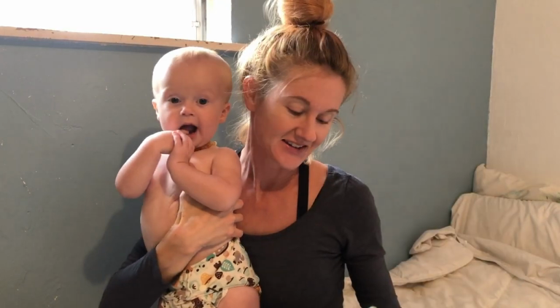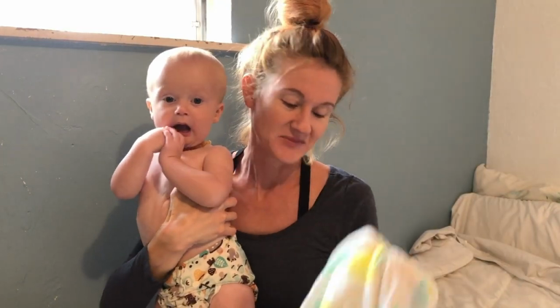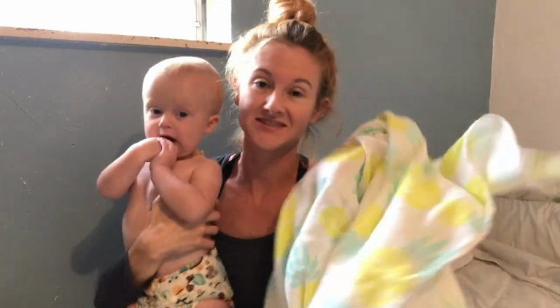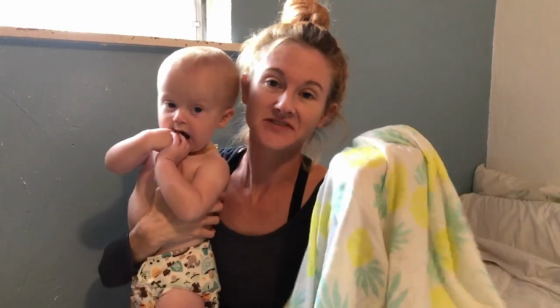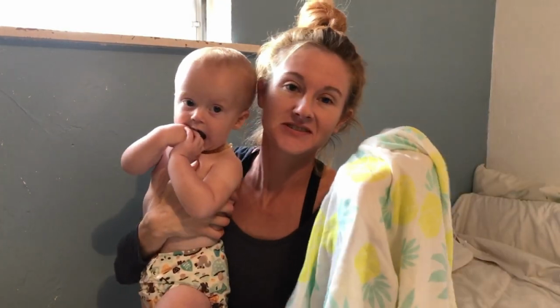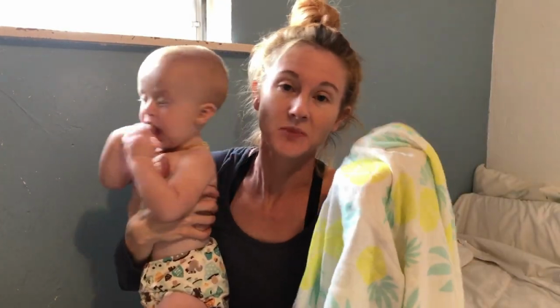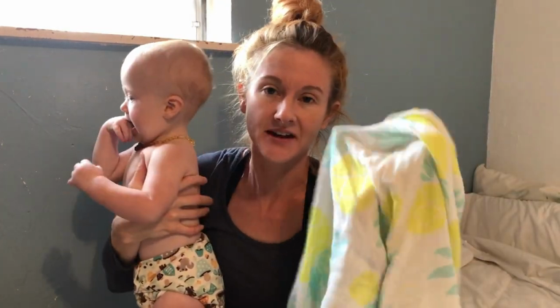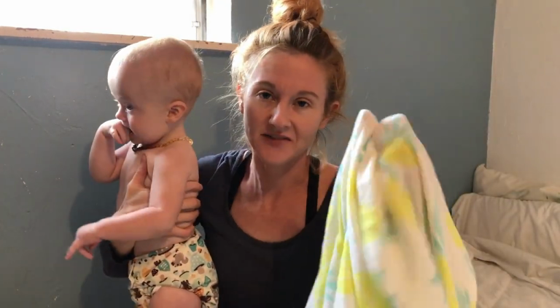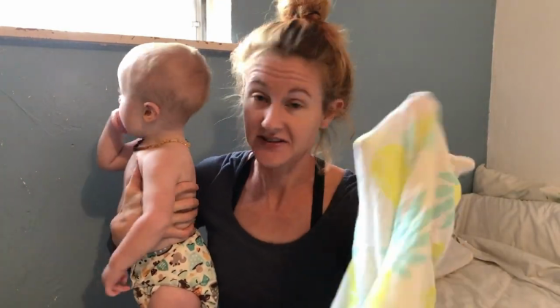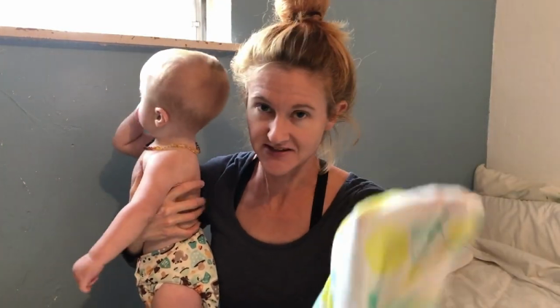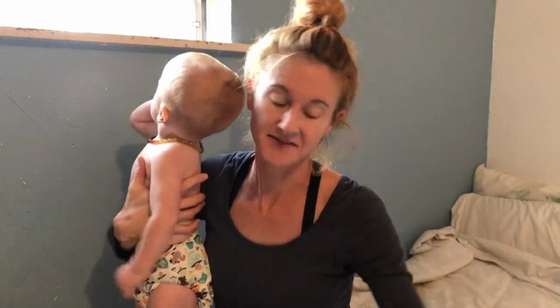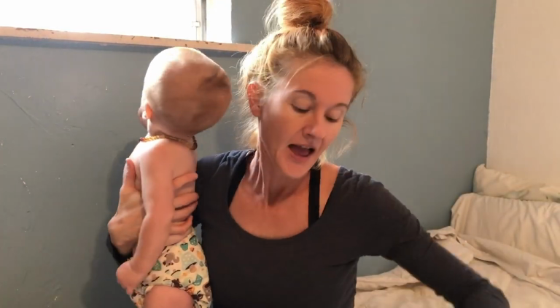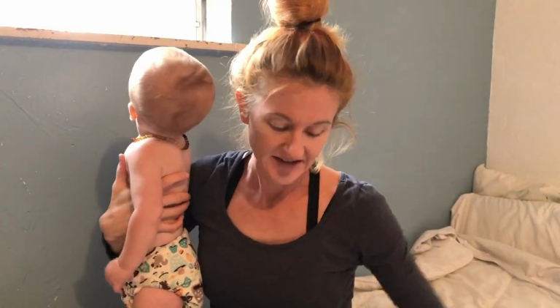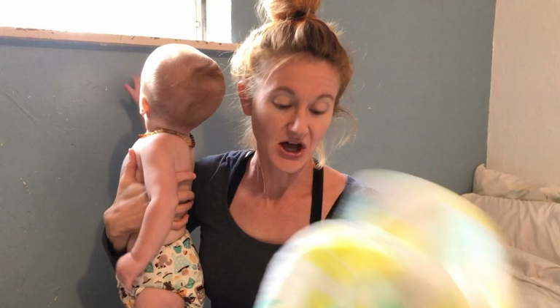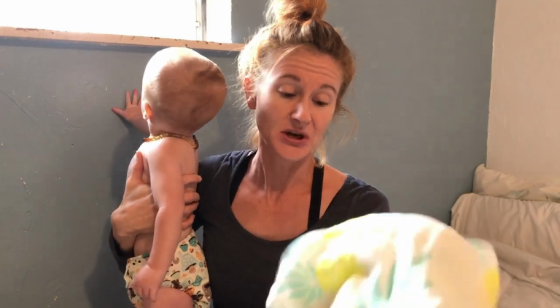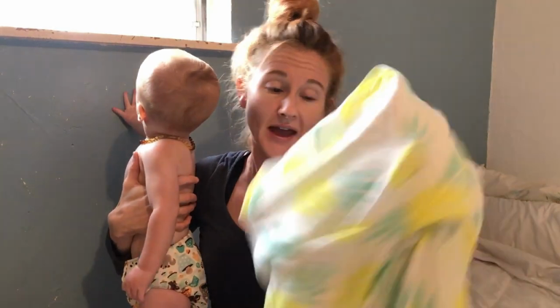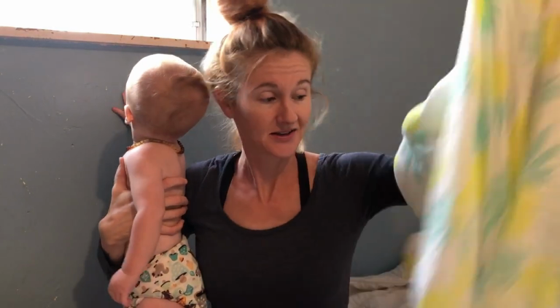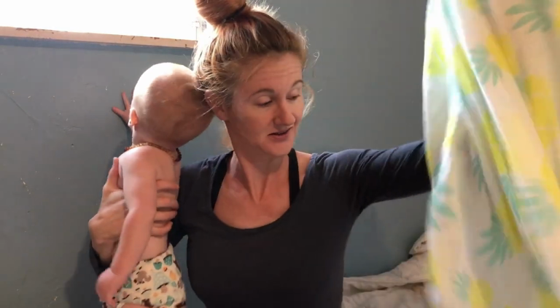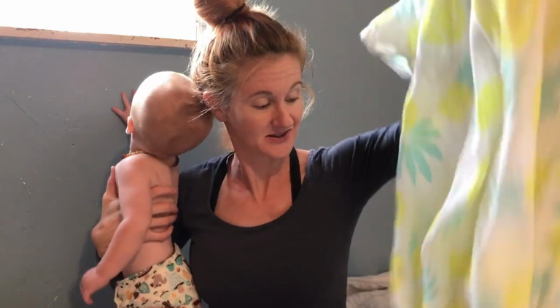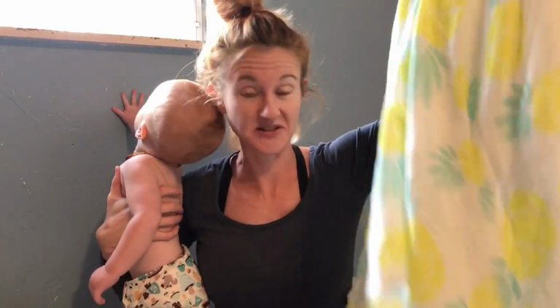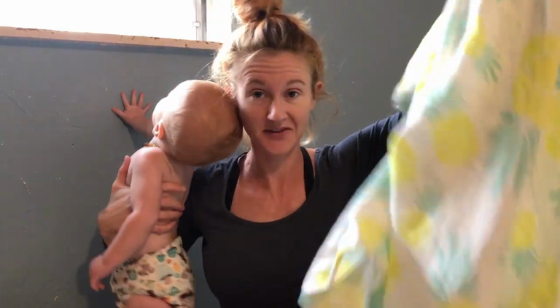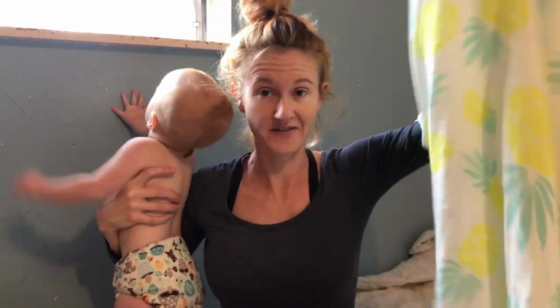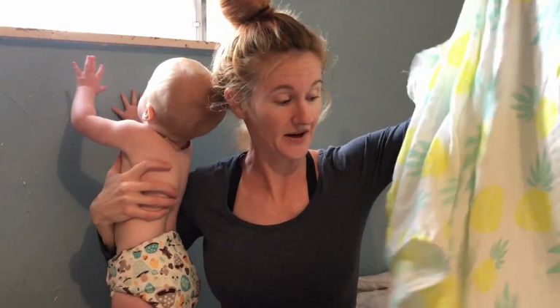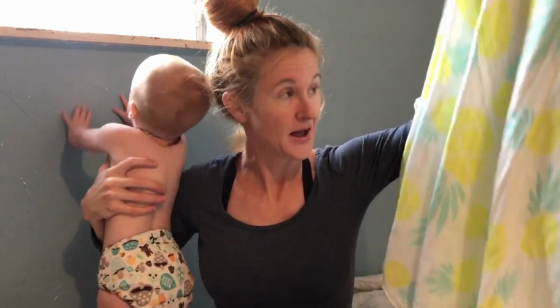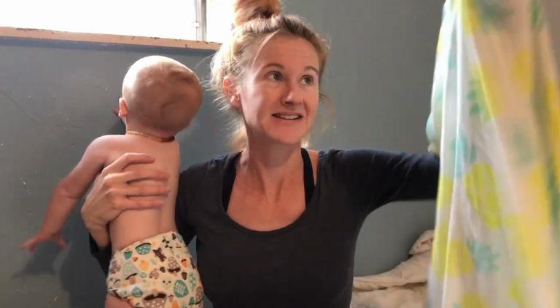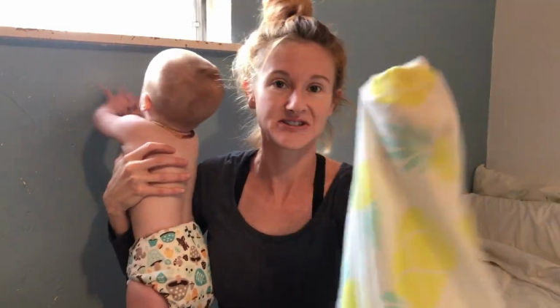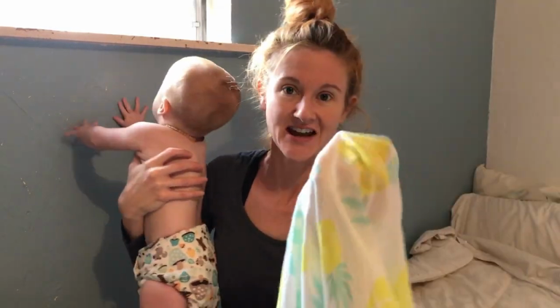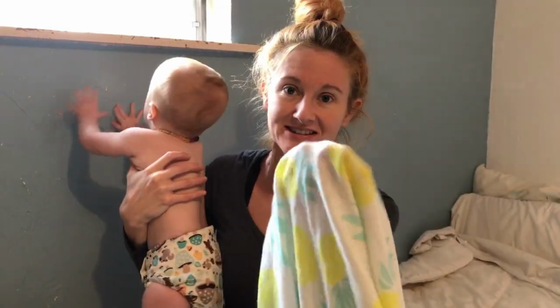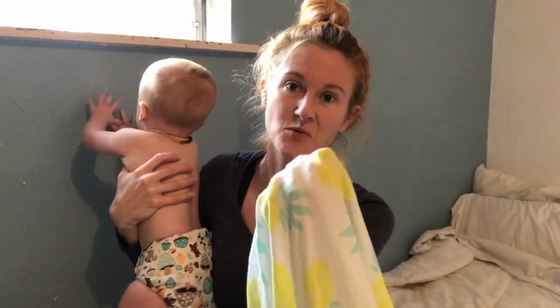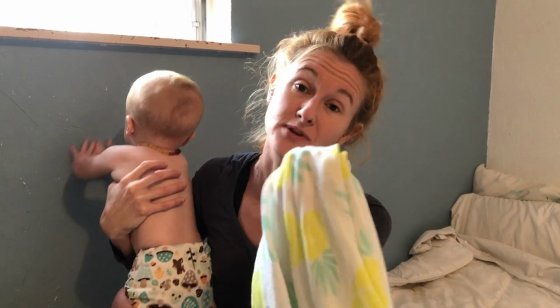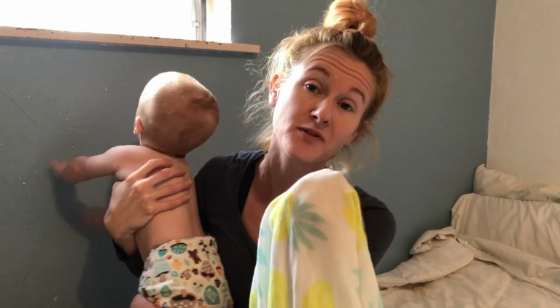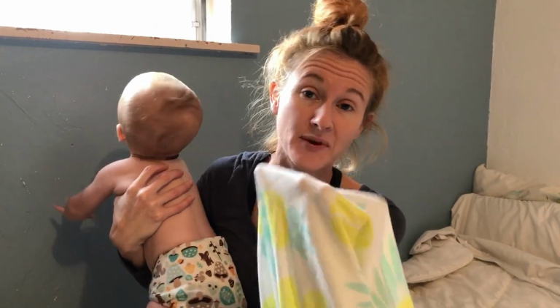This is the softest swaddle blanket I've ever used in my entire life. It's also so much bigger than your average swaddle, but it's still such a nice, lightweight, breathable fabric.